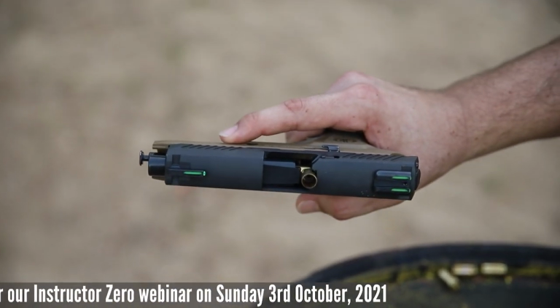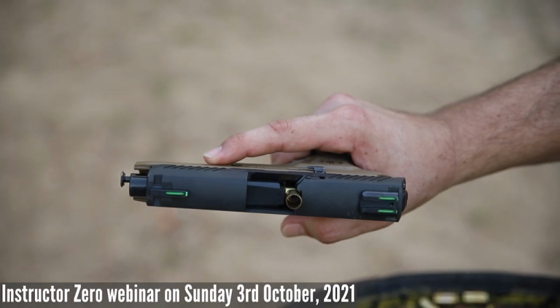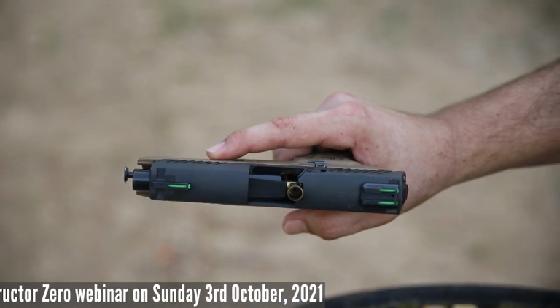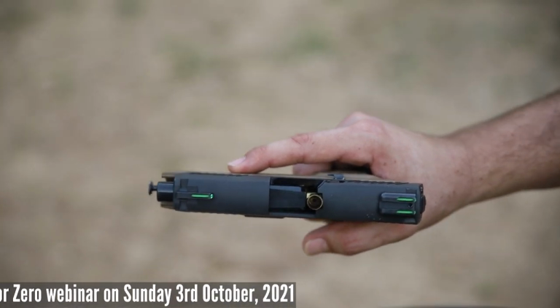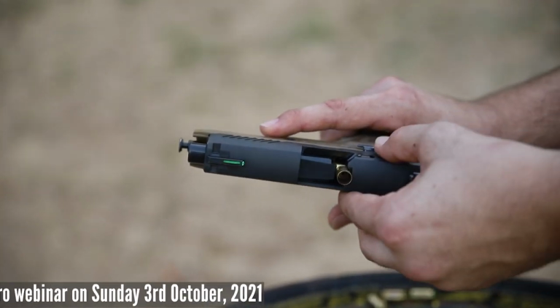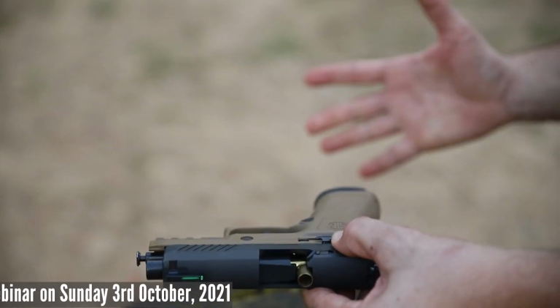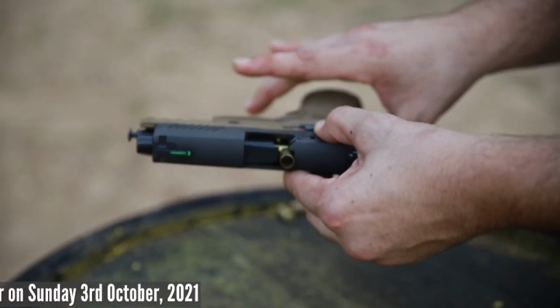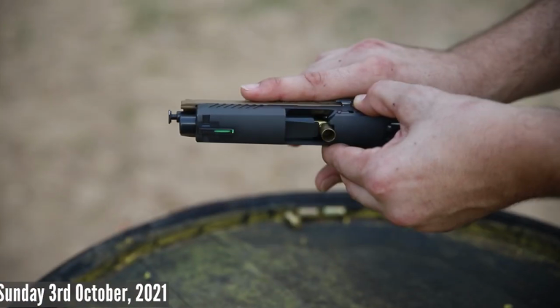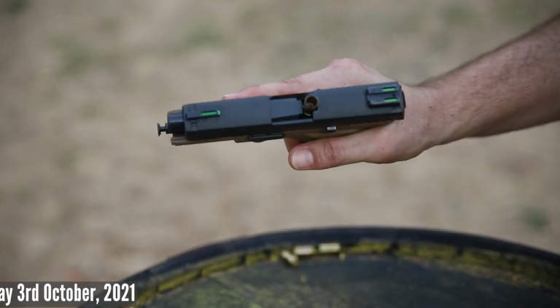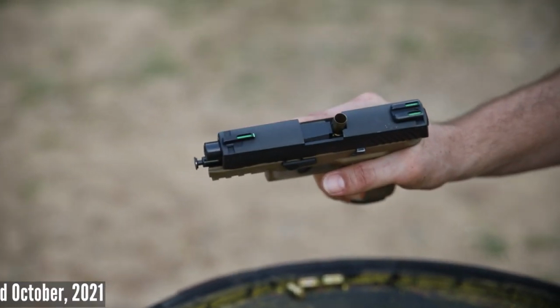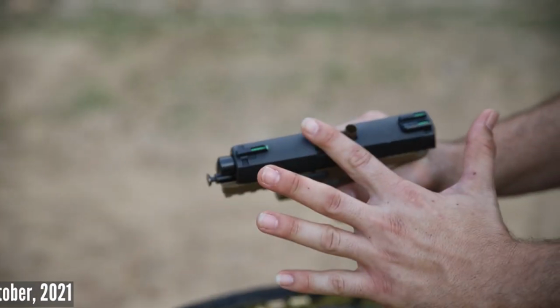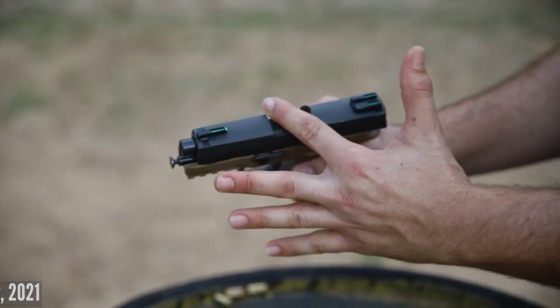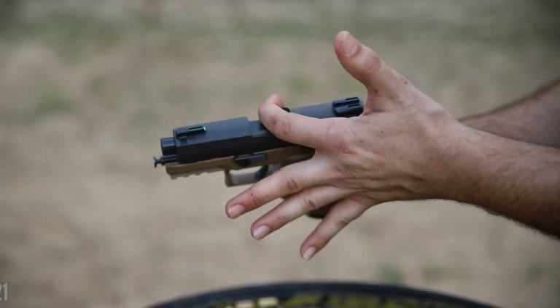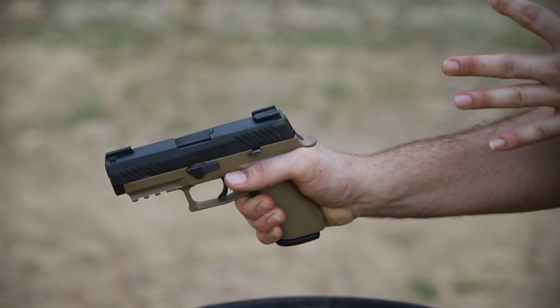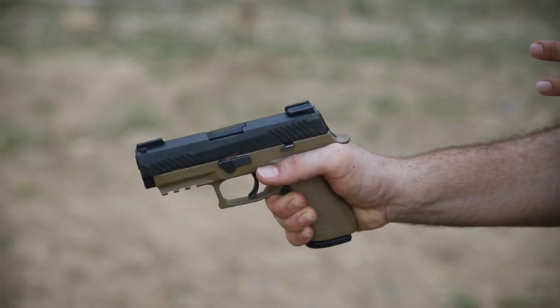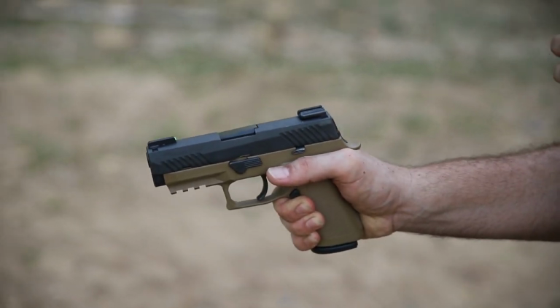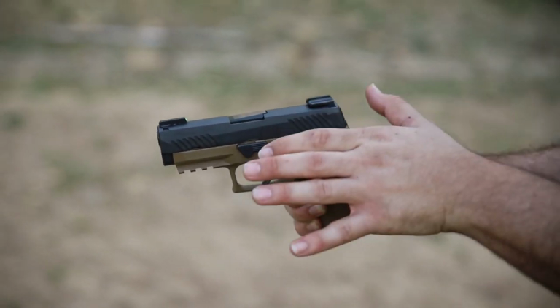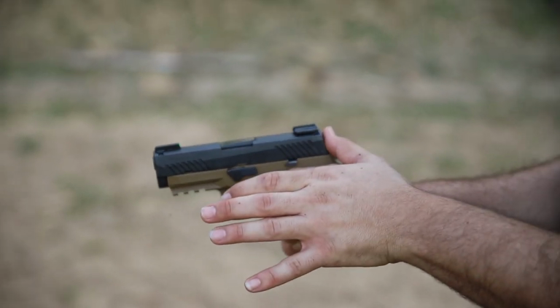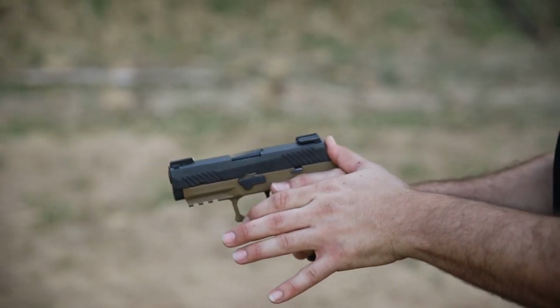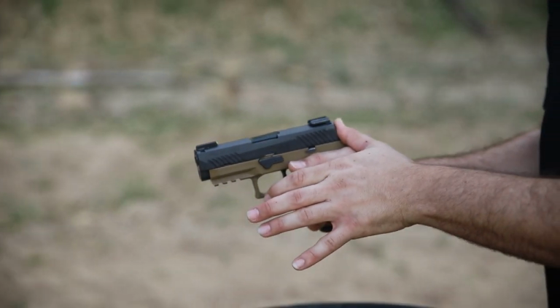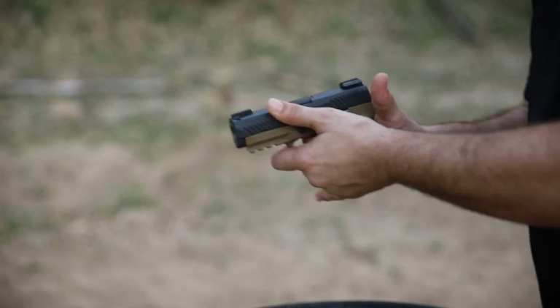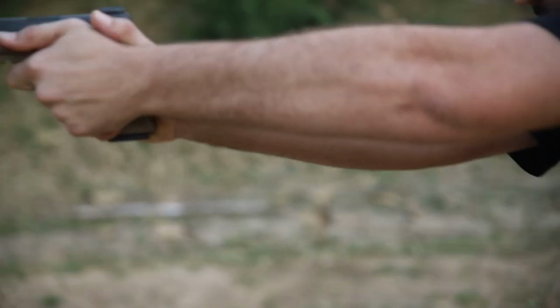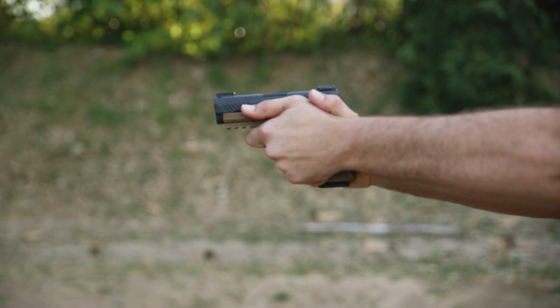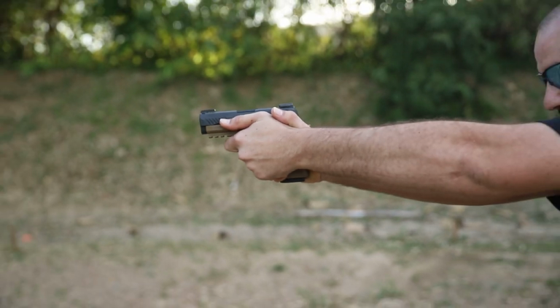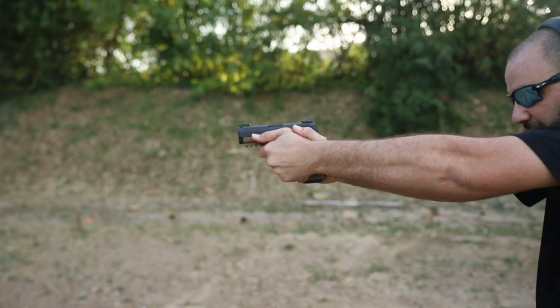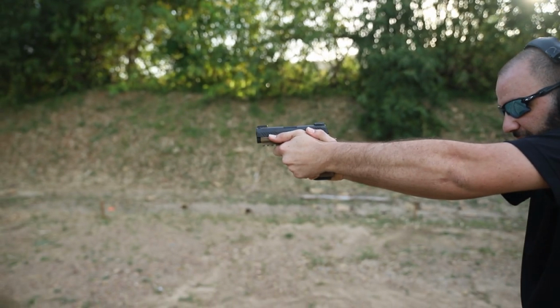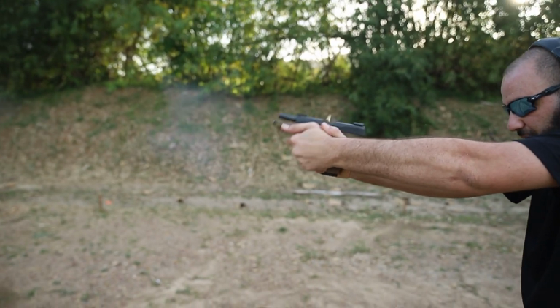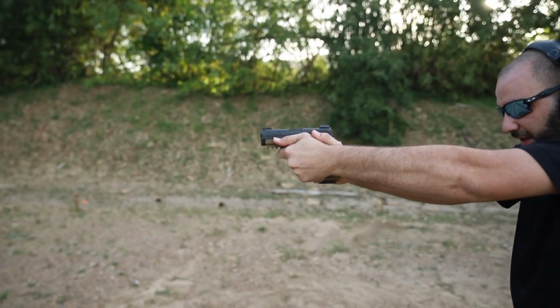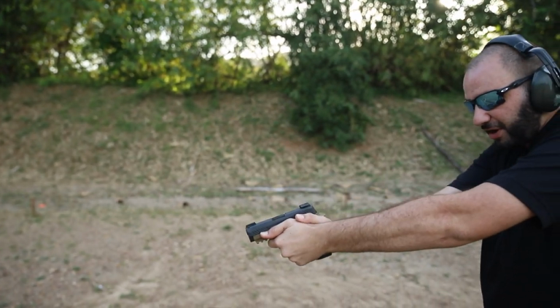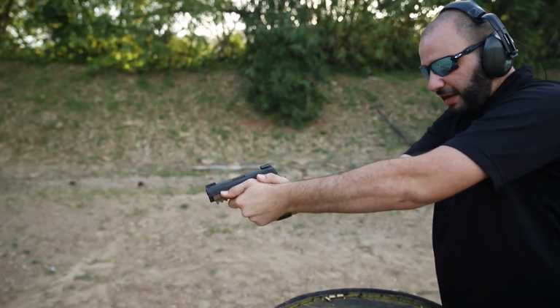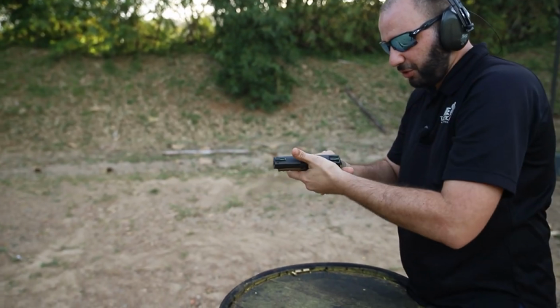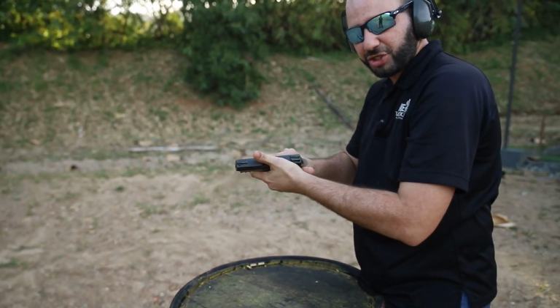There may be a number of techniques in which we can address this. One technique would simply be to swipe that round away and allow the slide to go fully forward — and we should then be in a position where the firearm is in full operation.